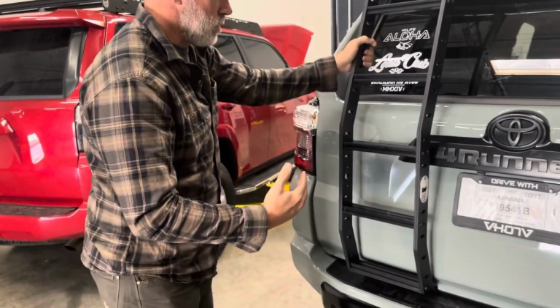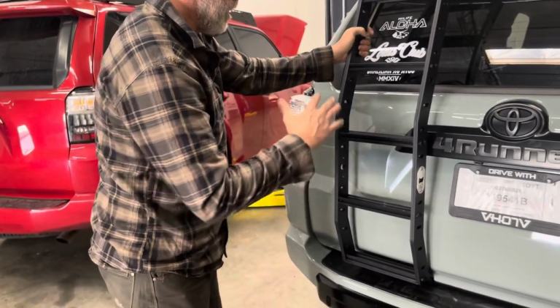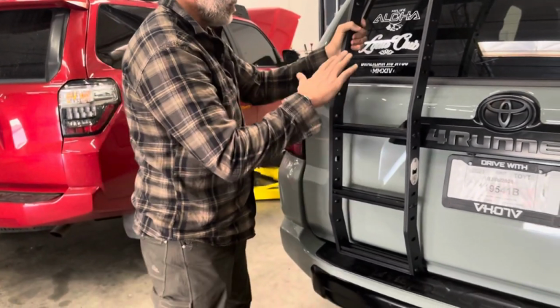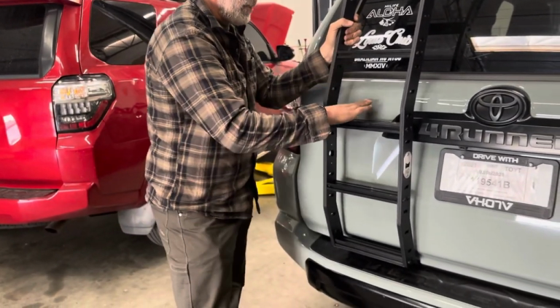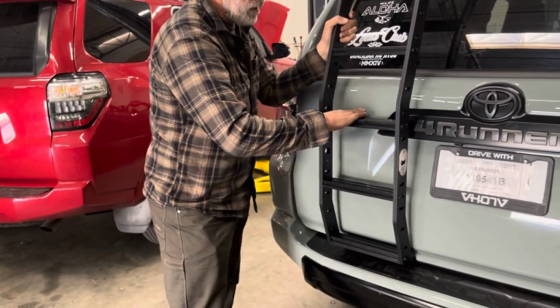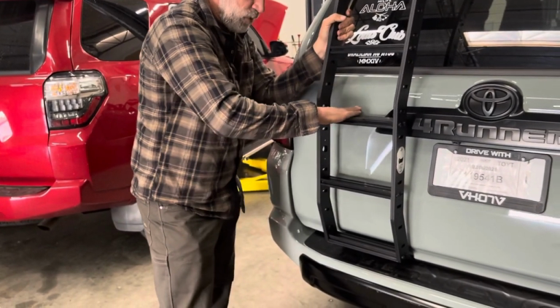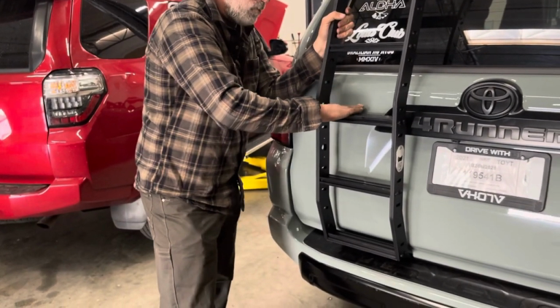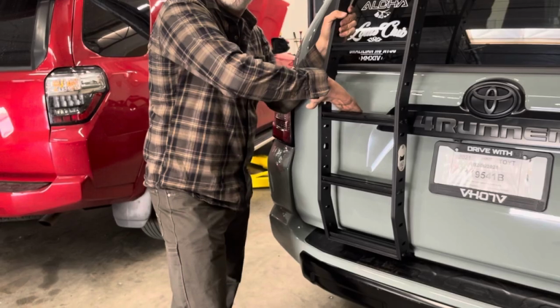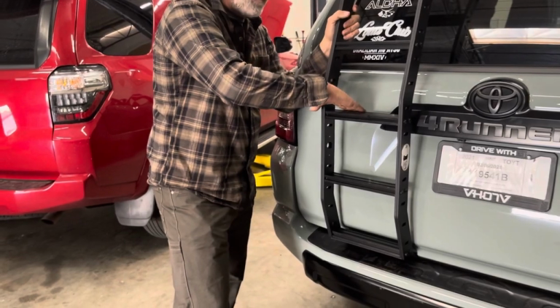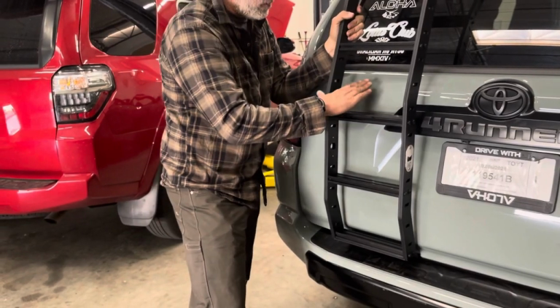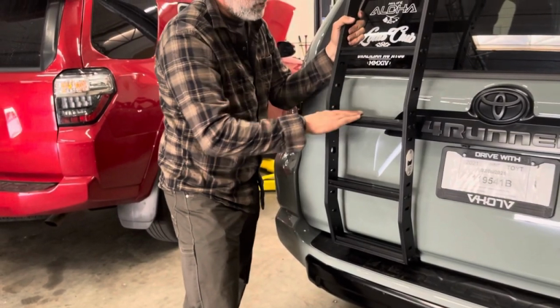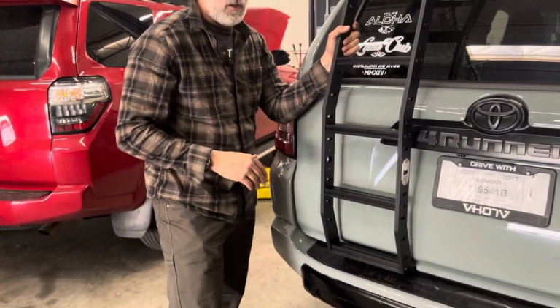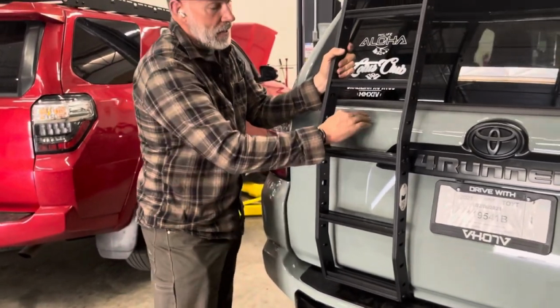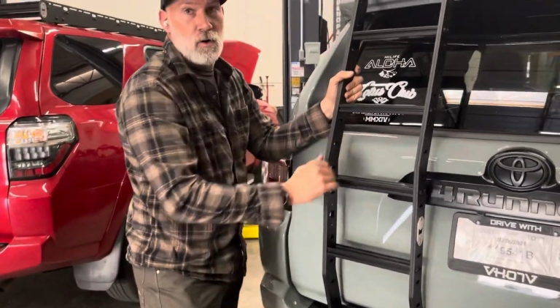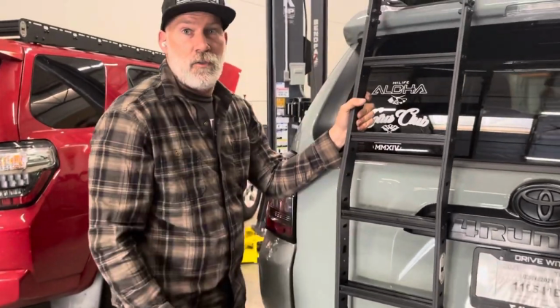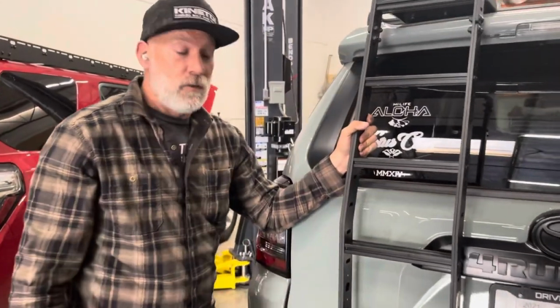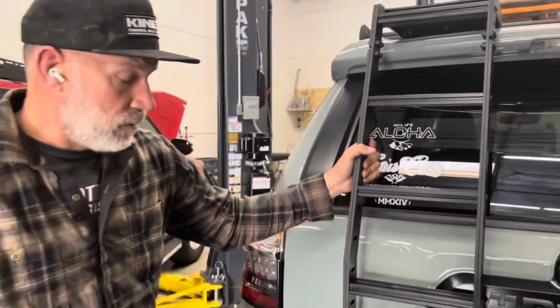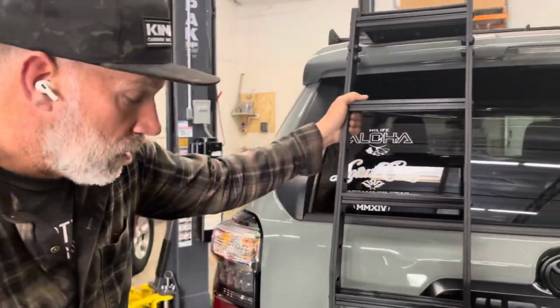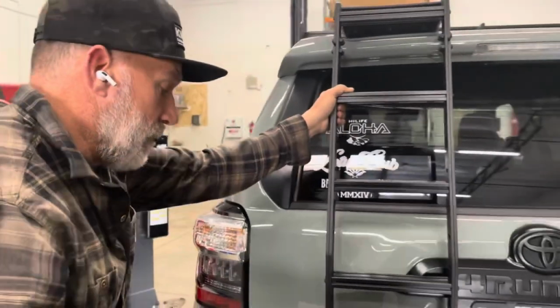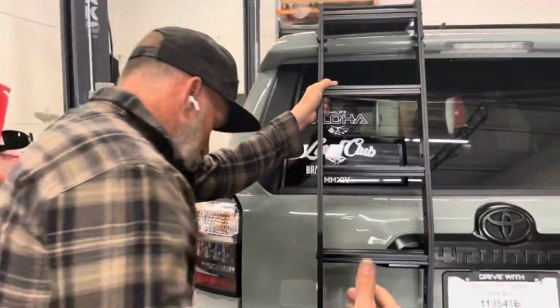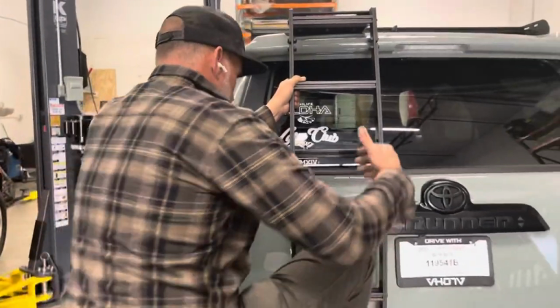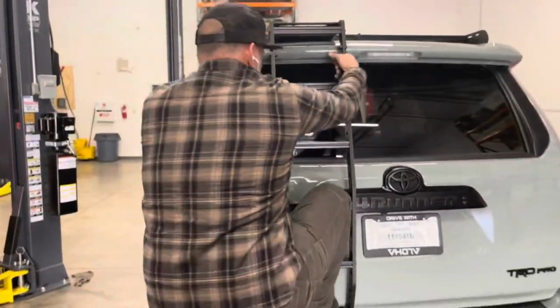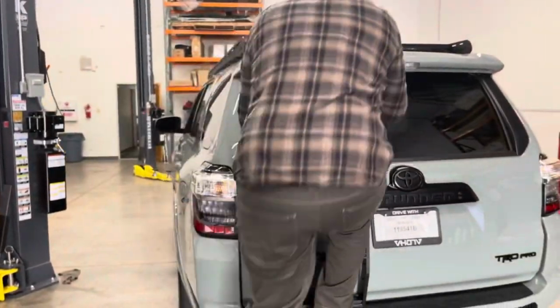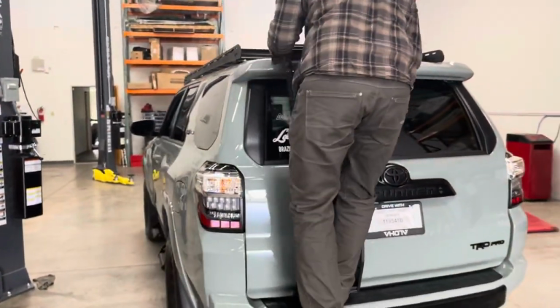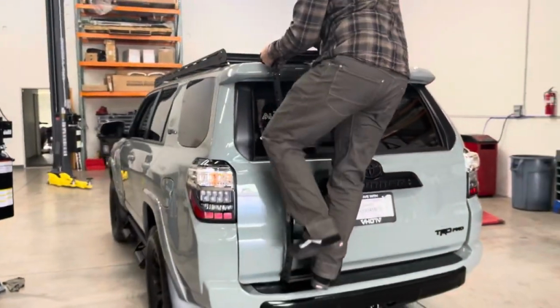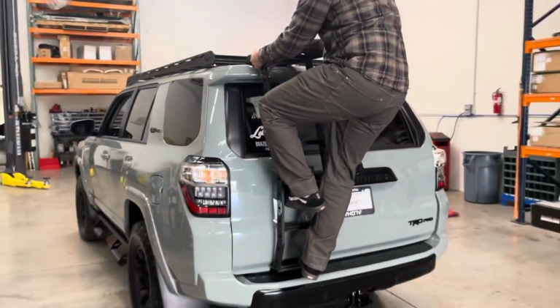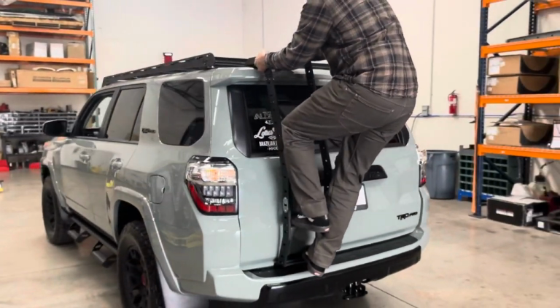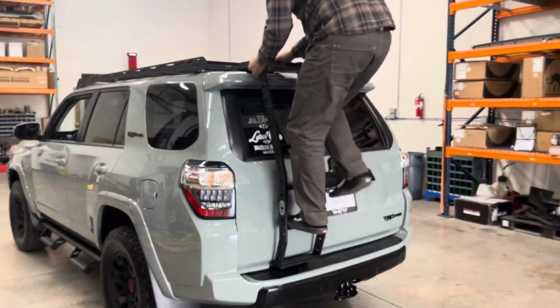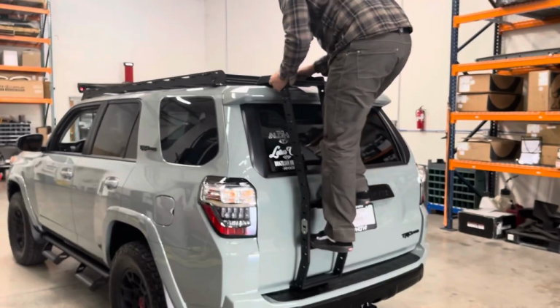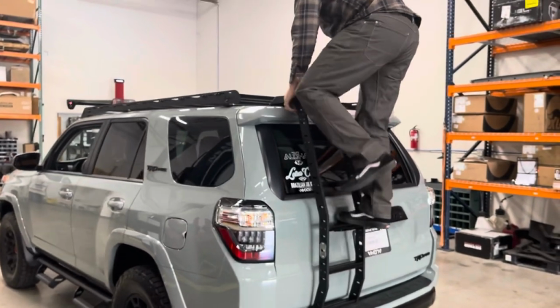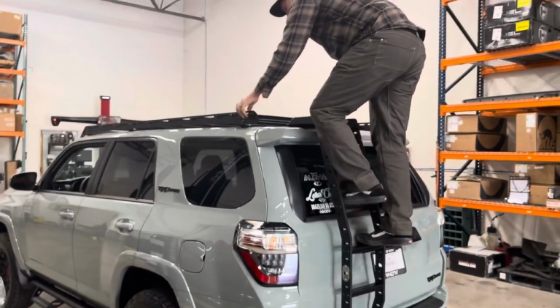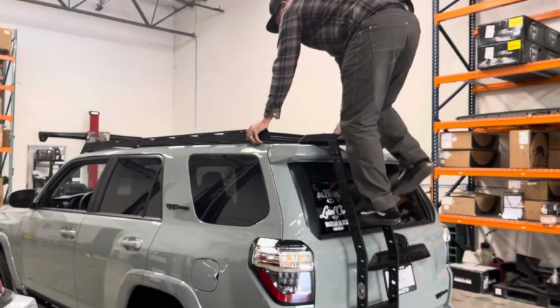These steps are super wide so when you step on them your foot does not roll over the front of the step and scratch the back door on the vehicle. I'm going to step up here, climb up — it's got a handle on the top of the ladder — and get up on the roof to show you.